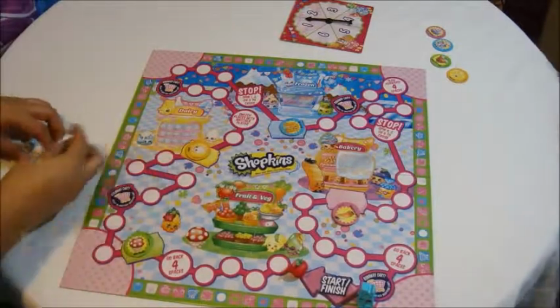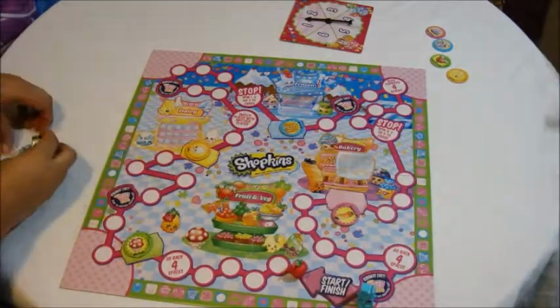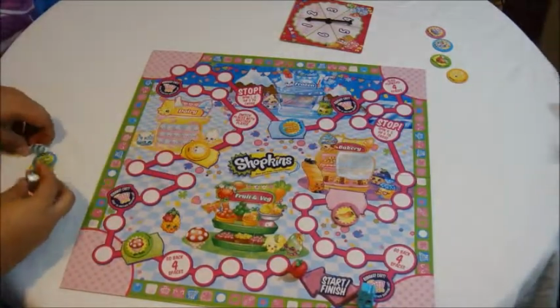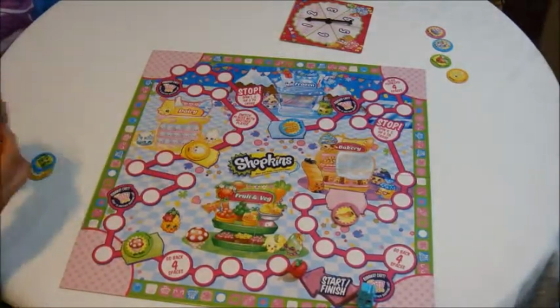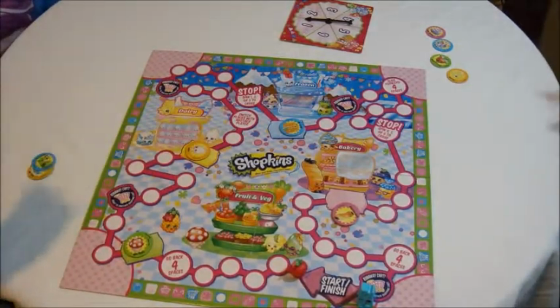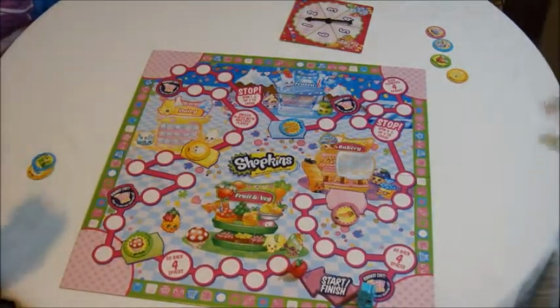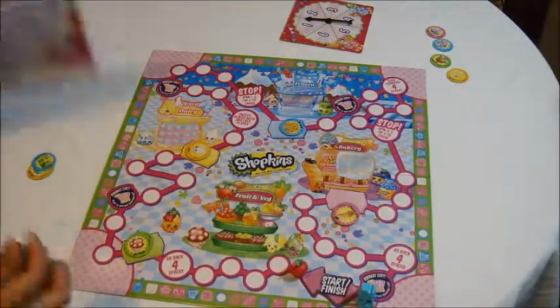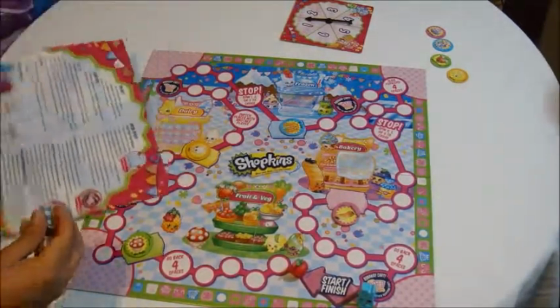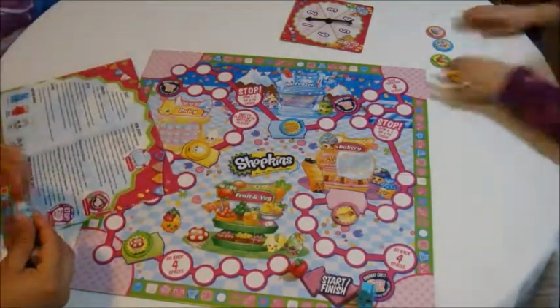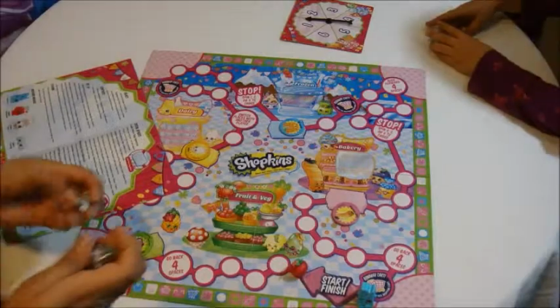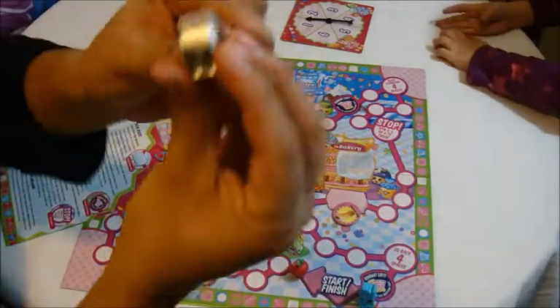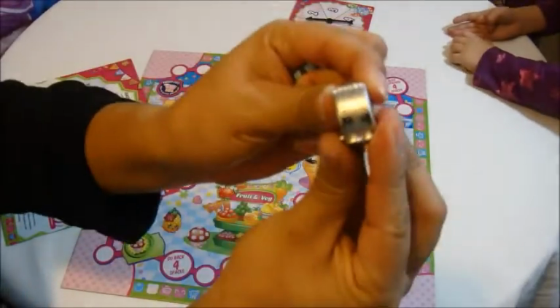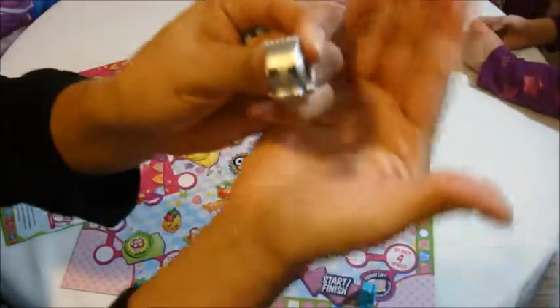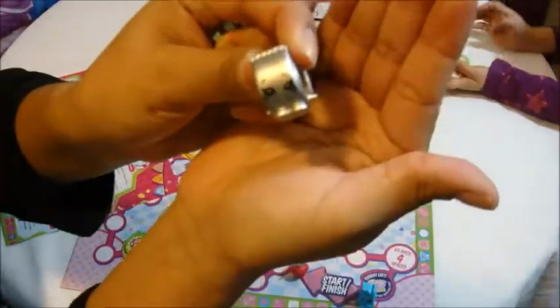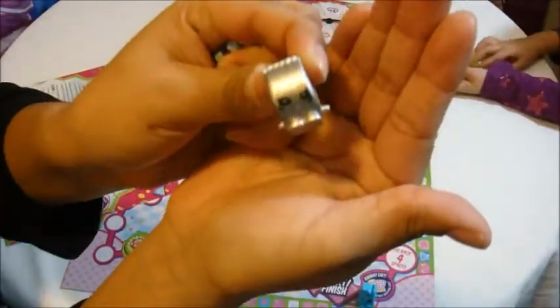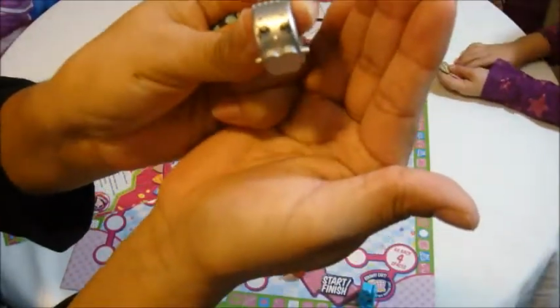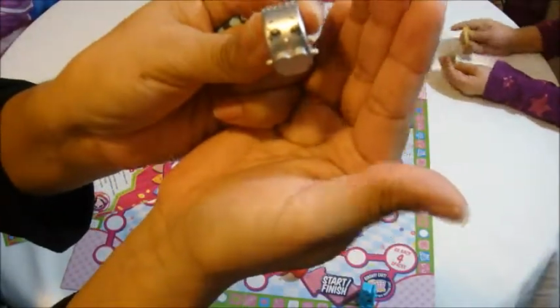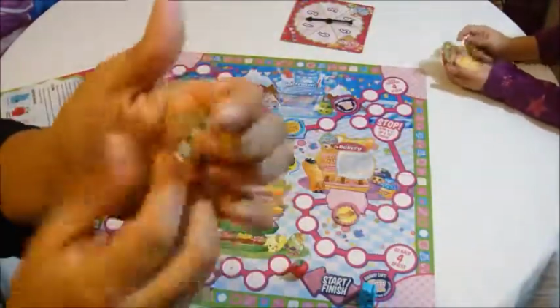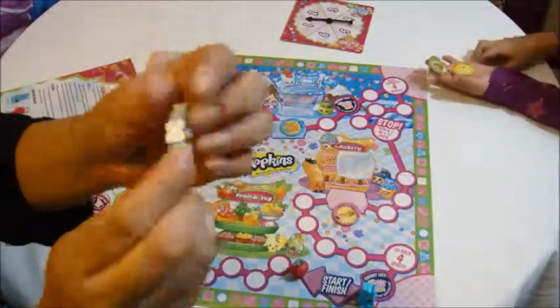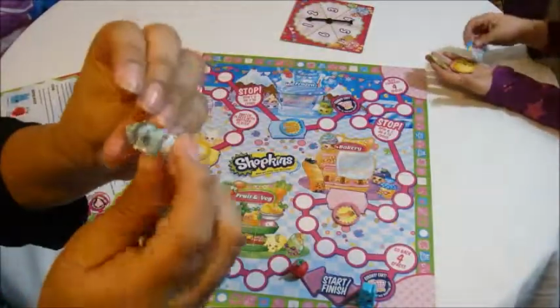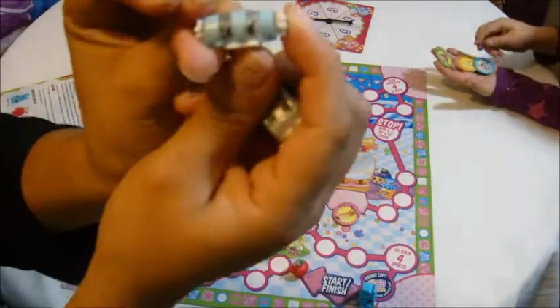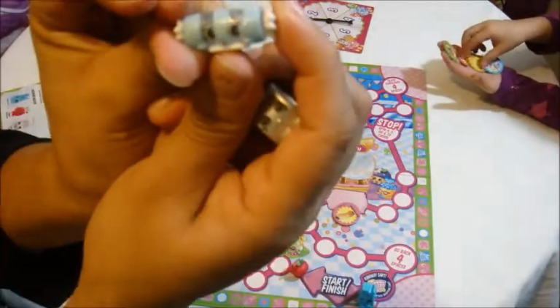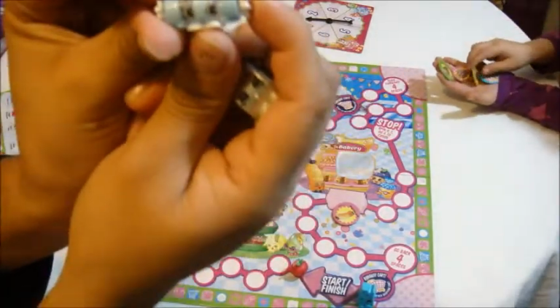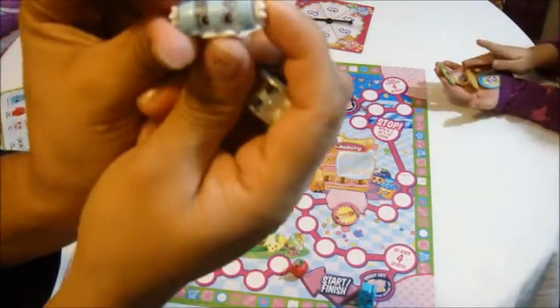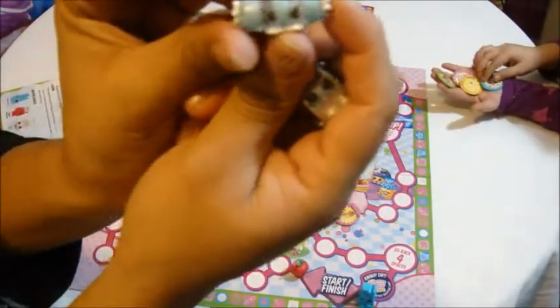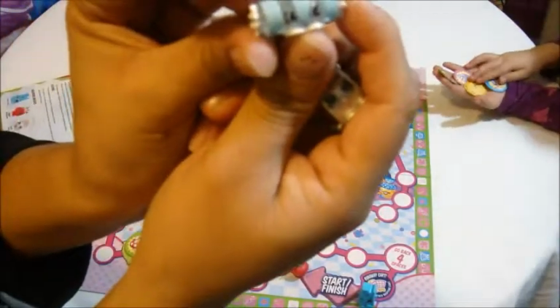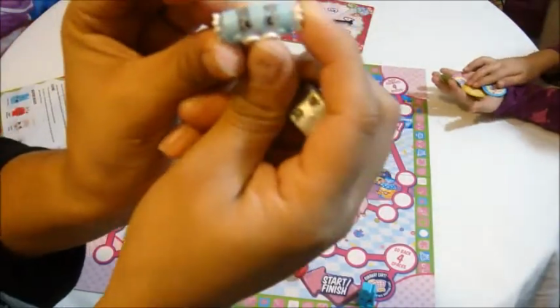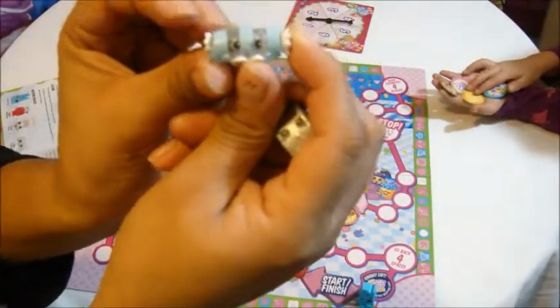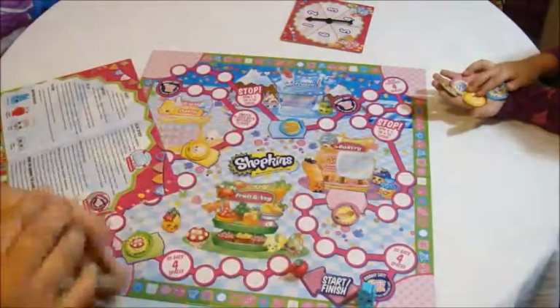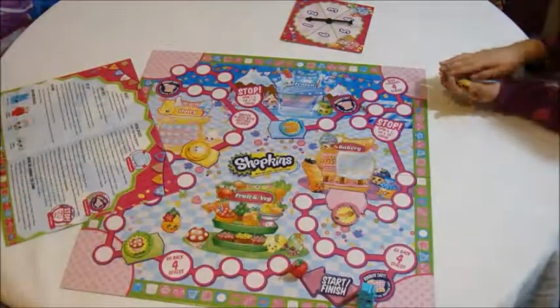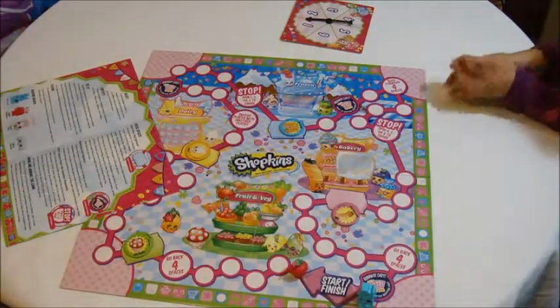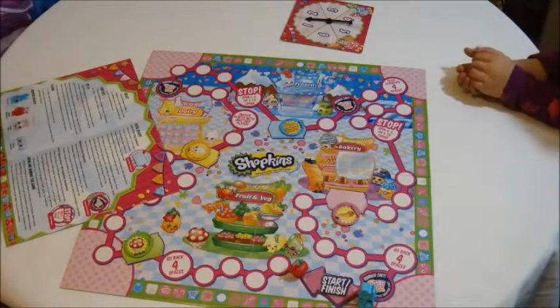Let me show you the other characters that come with the game. This is Rolla Tape. And this is Miss Candy. Now, Bella, show everyone what you won.